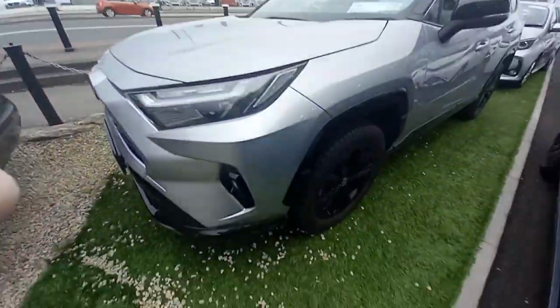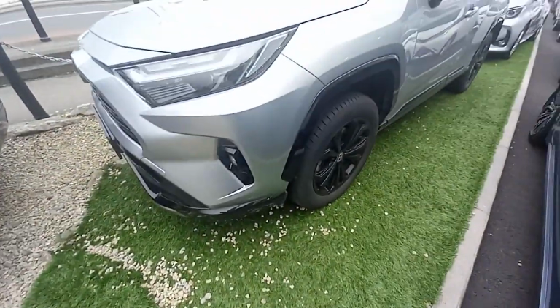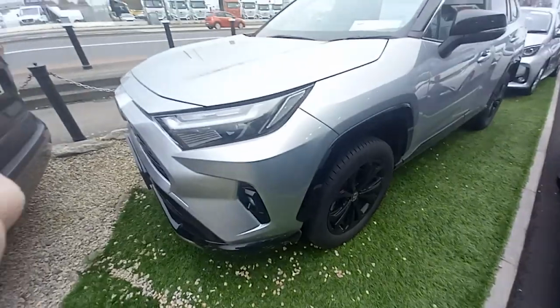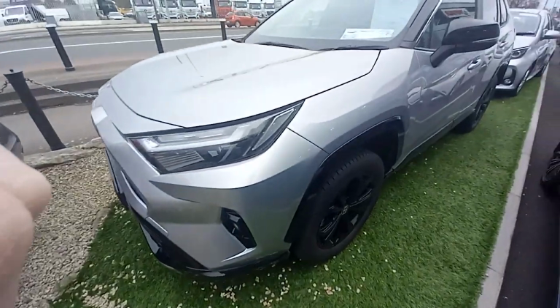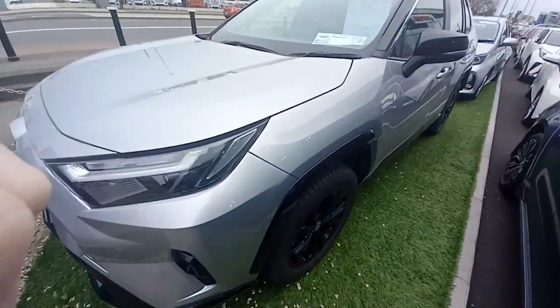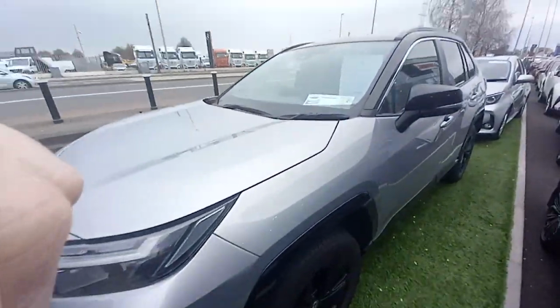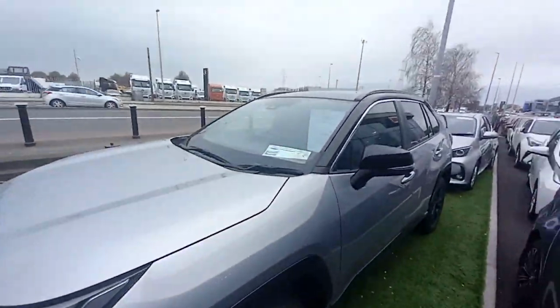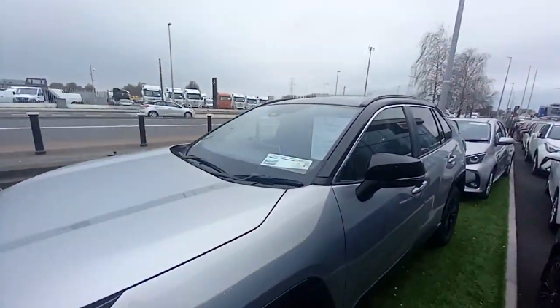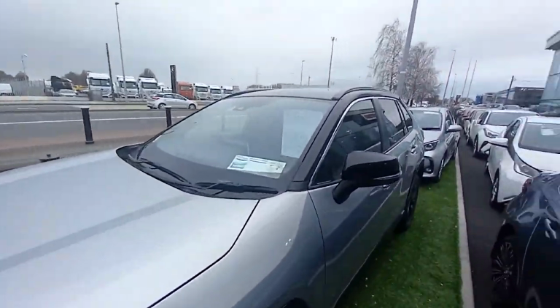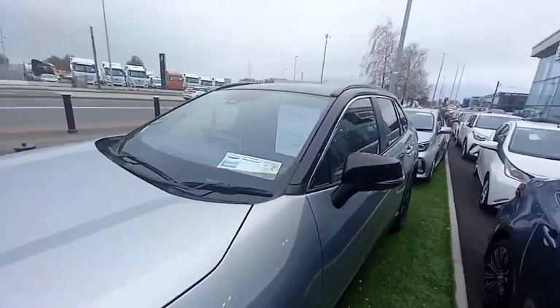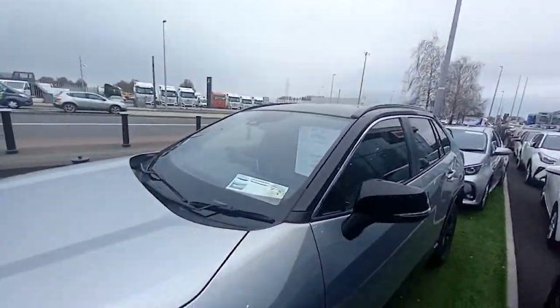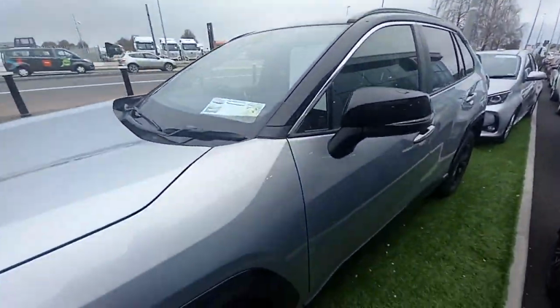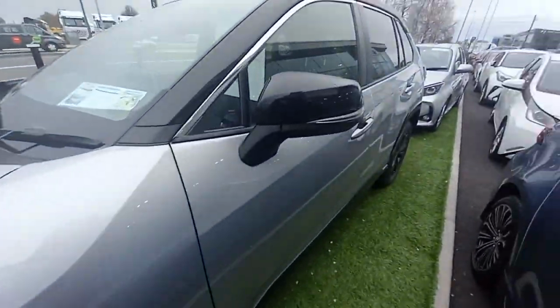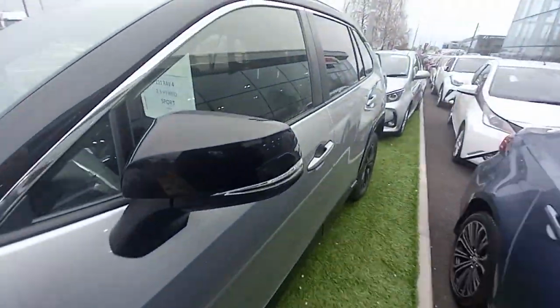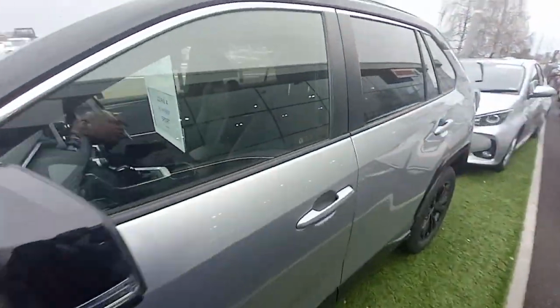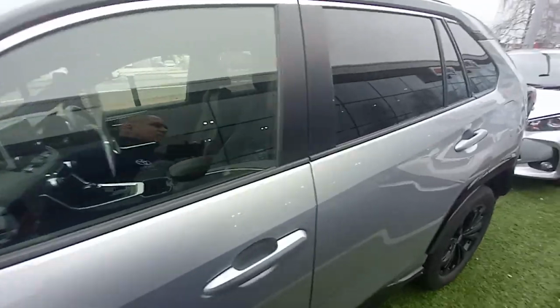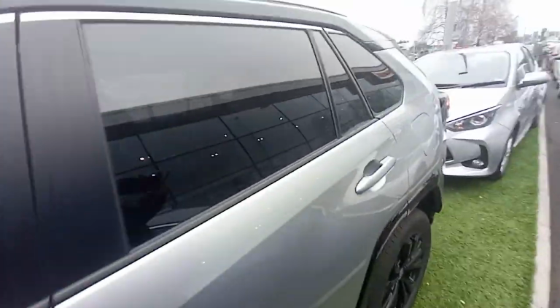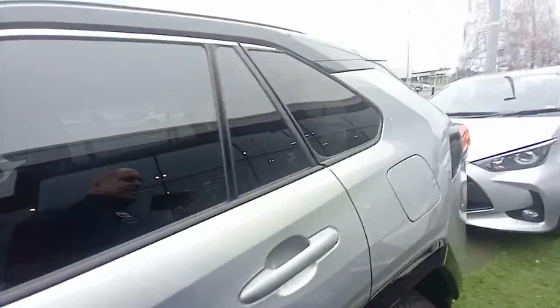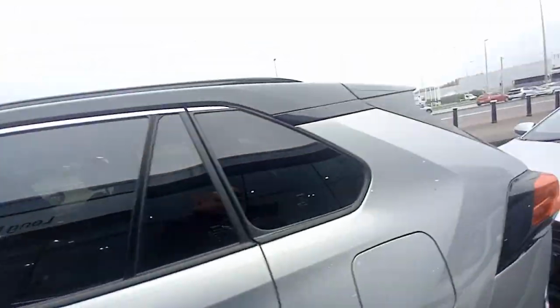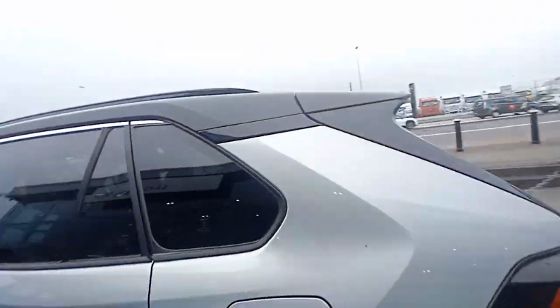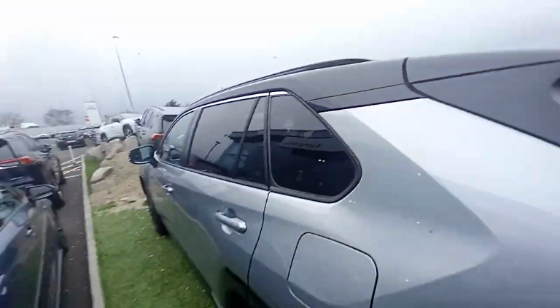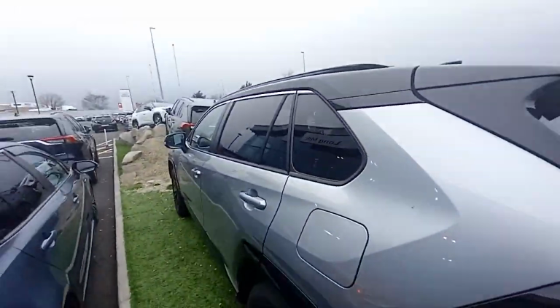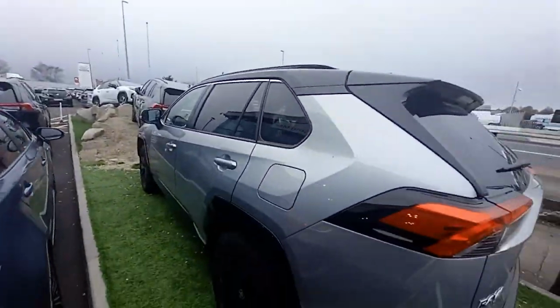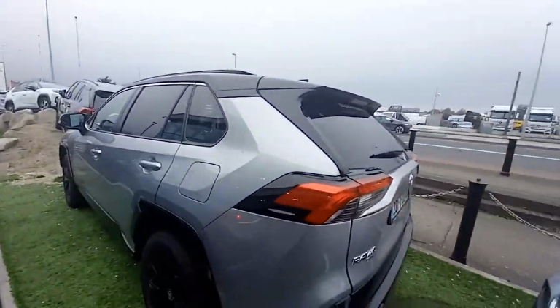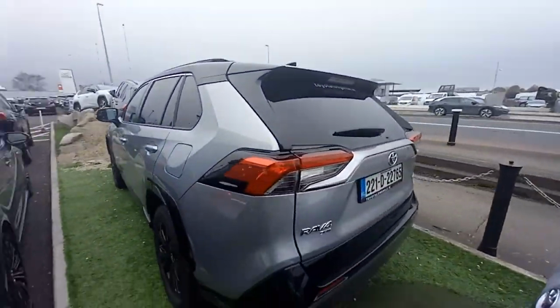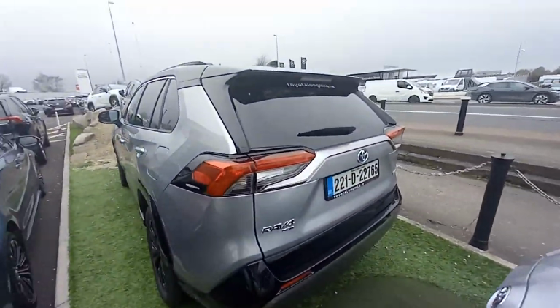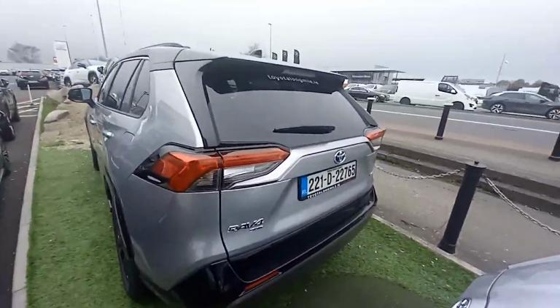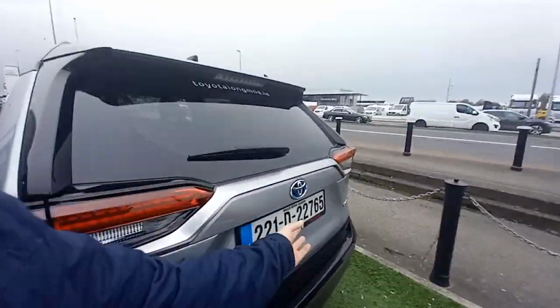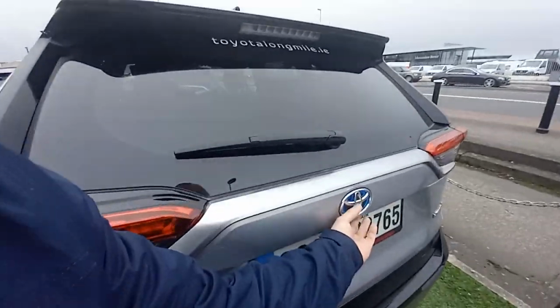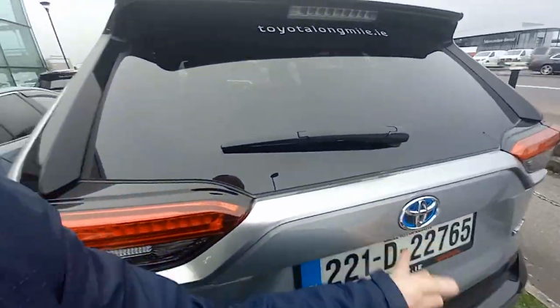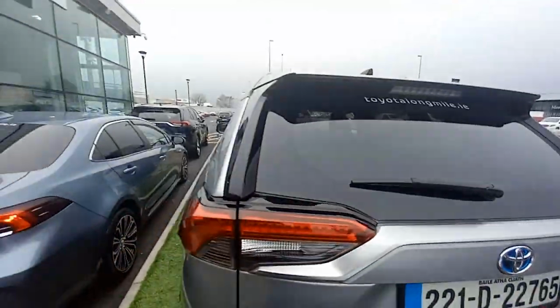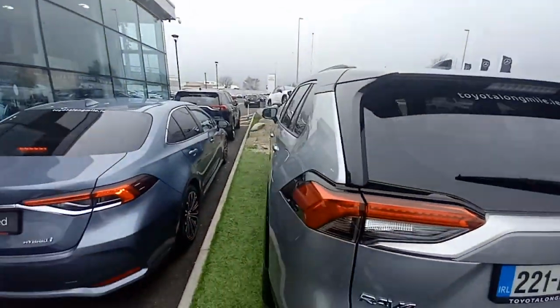This one has 18-inch black alloy wheels, two-tone paint, black mirror caps and black roof colour-coded to the body door handles, privacy glass on the back doors and on the tailgate, and this also has a power tailgate.